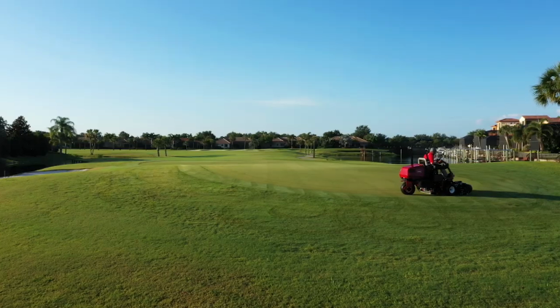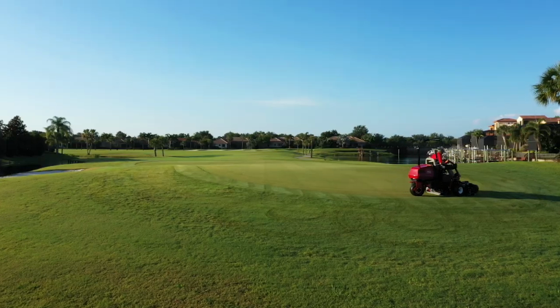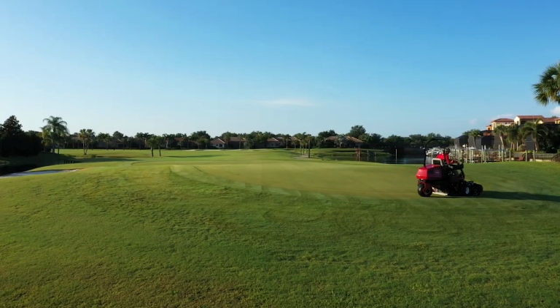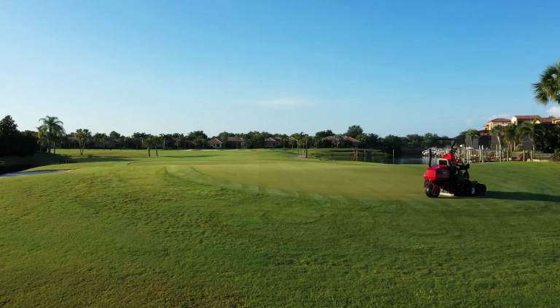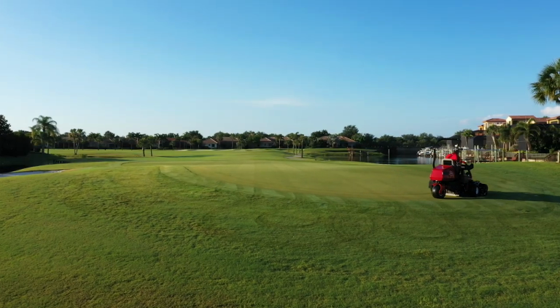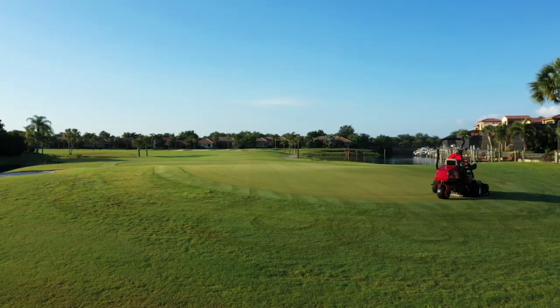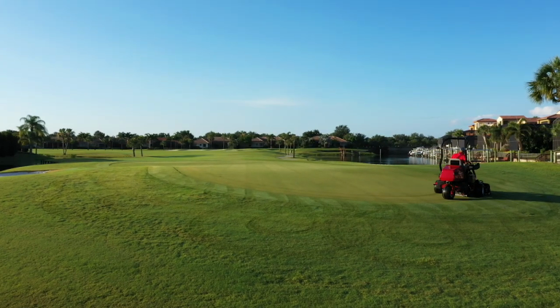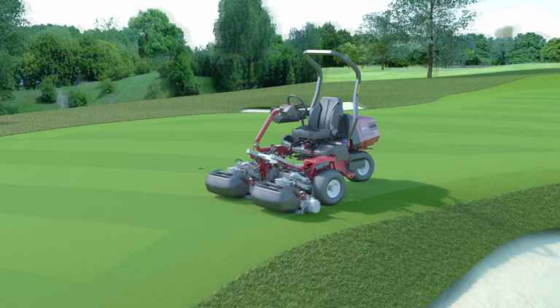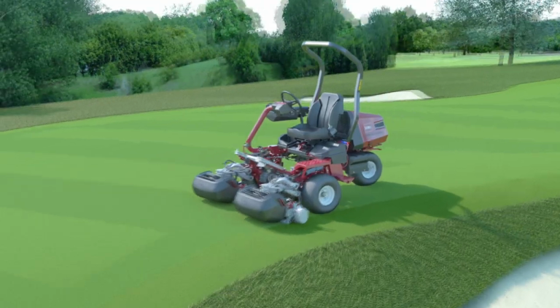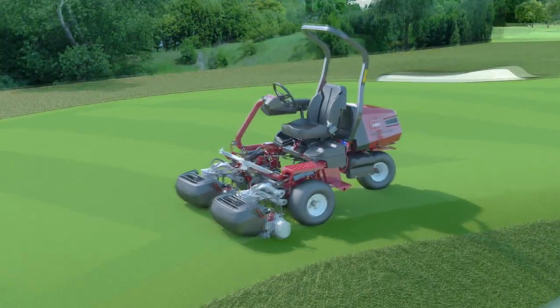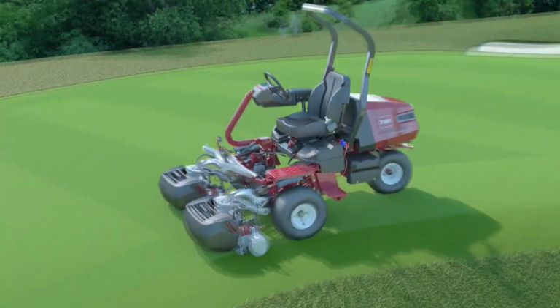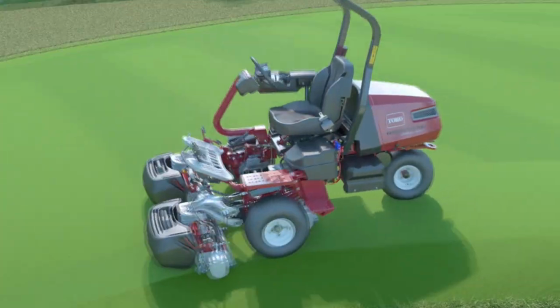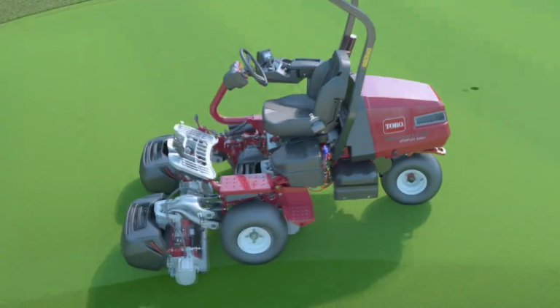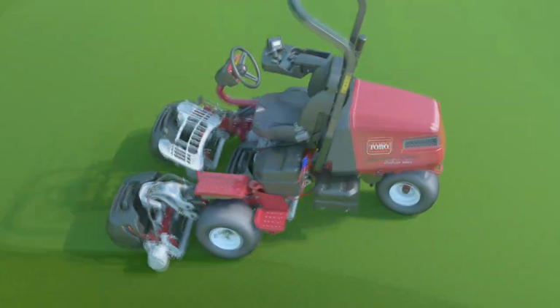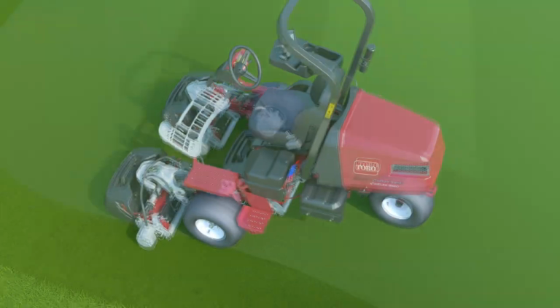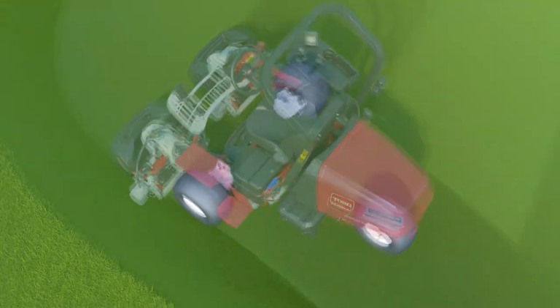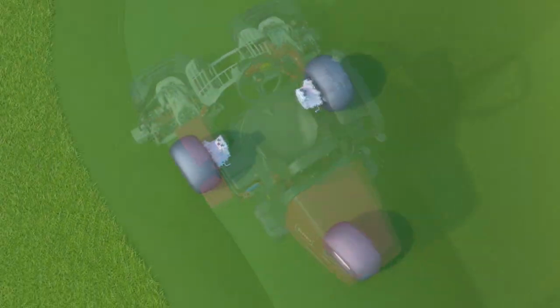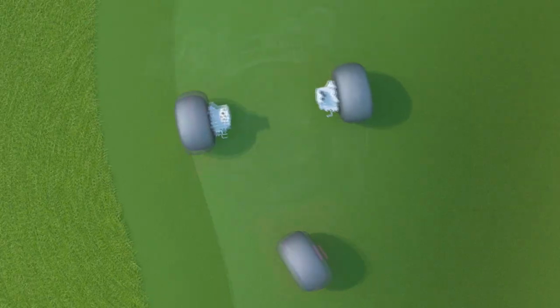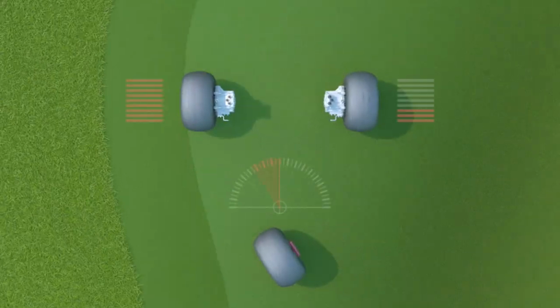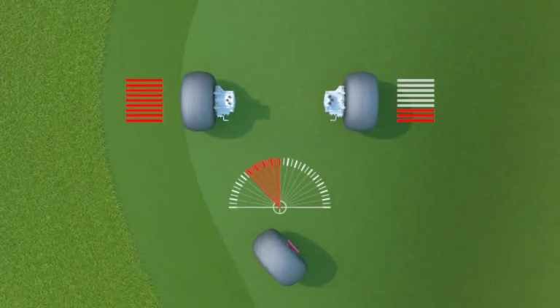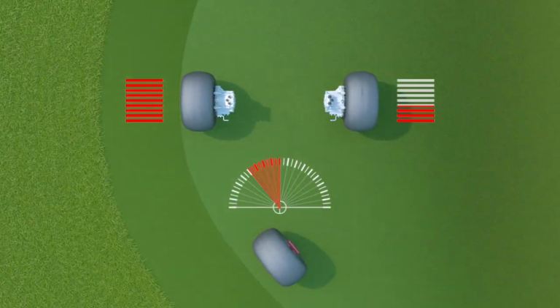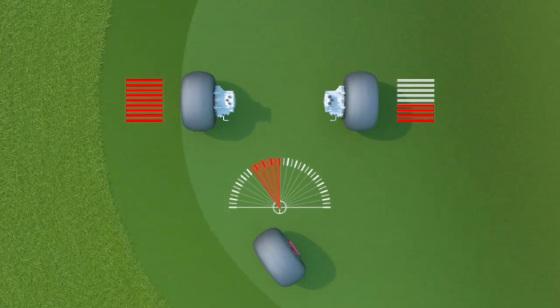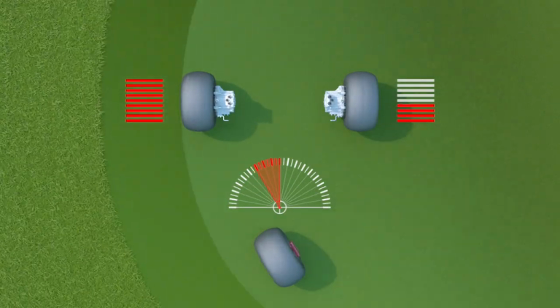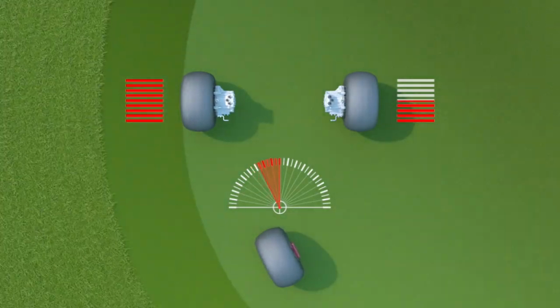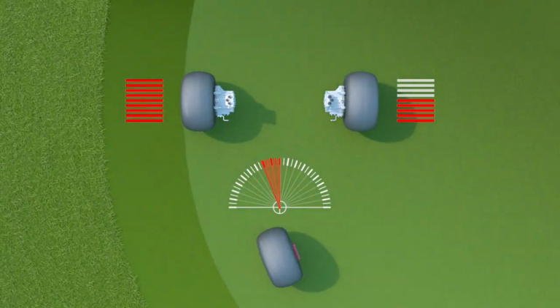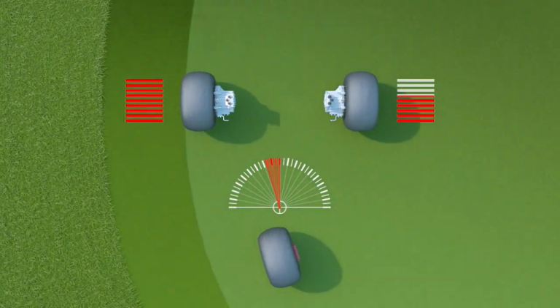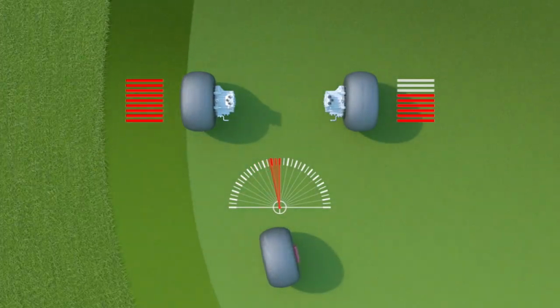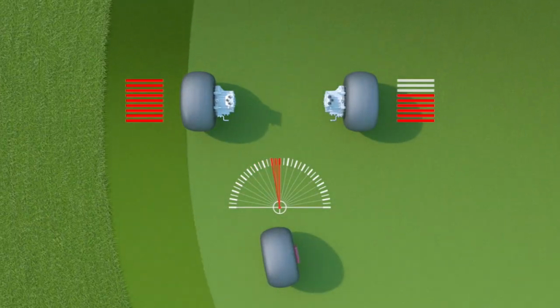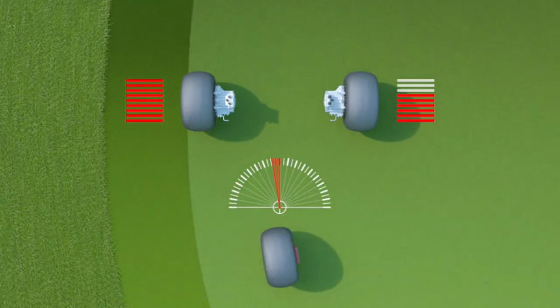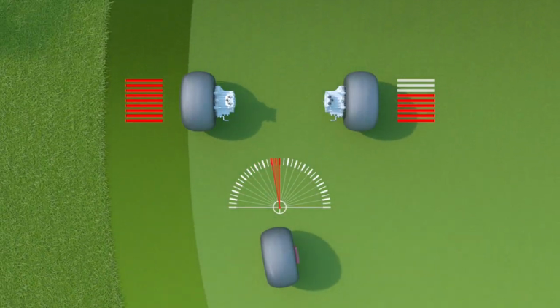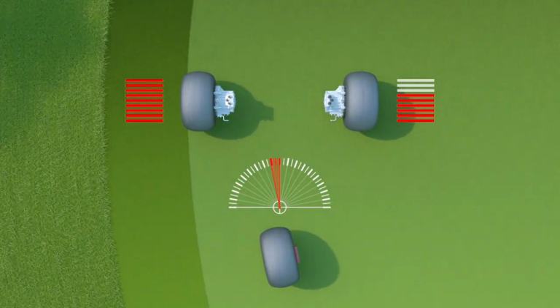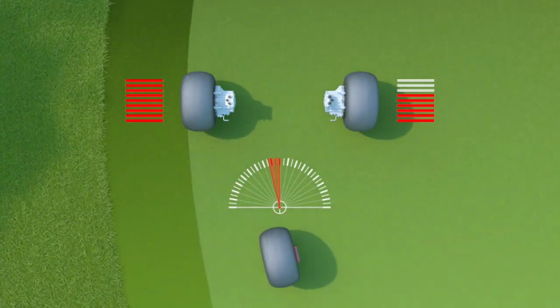The same goes for the traction system. The individual wheel motor speed varies based on the radius of the turn, reducing the risk of tire scrubbing or turf damage on your greens.